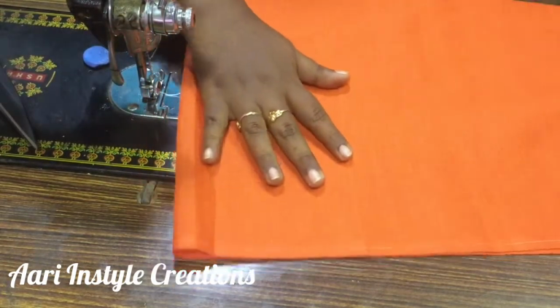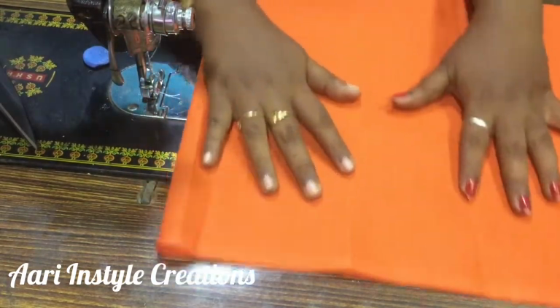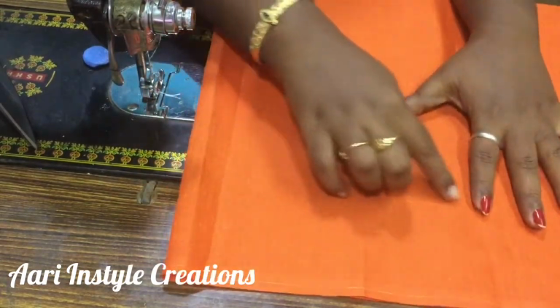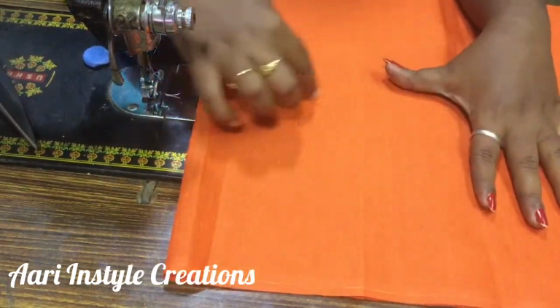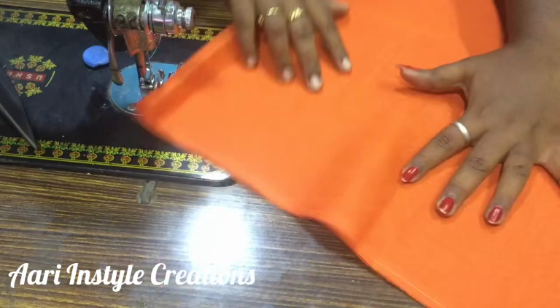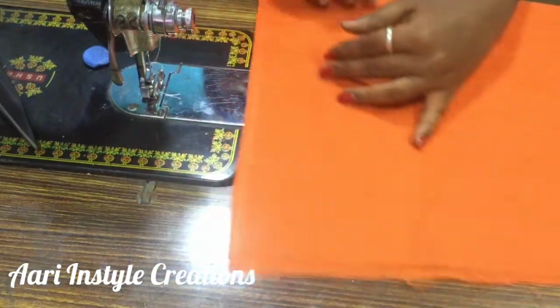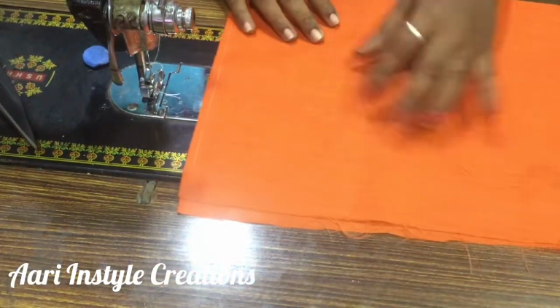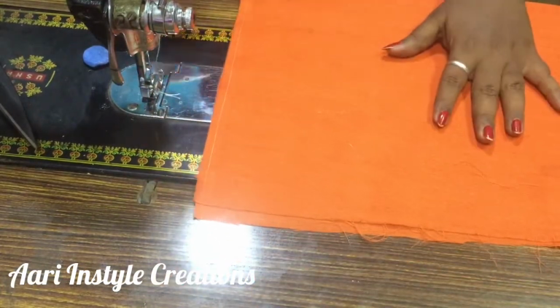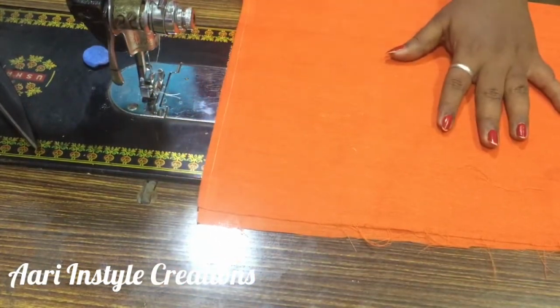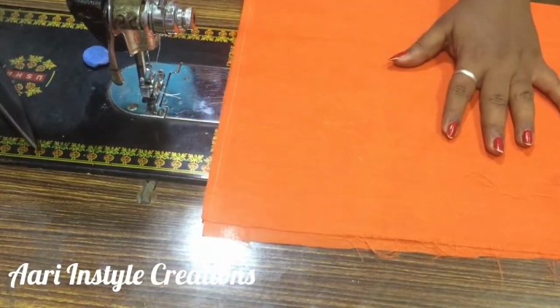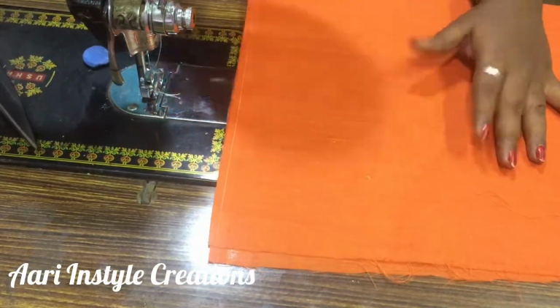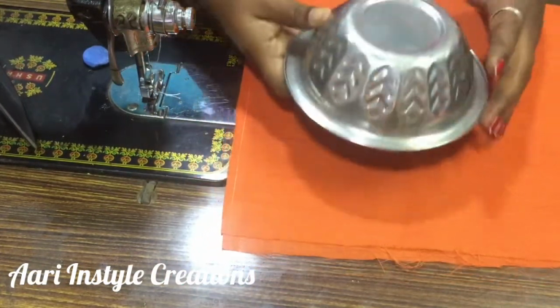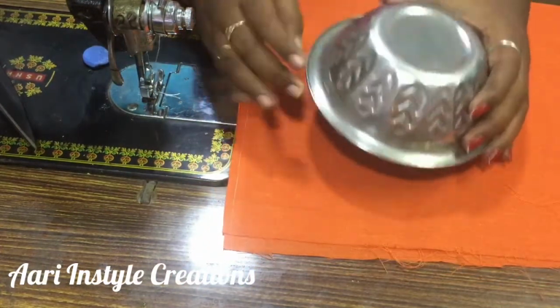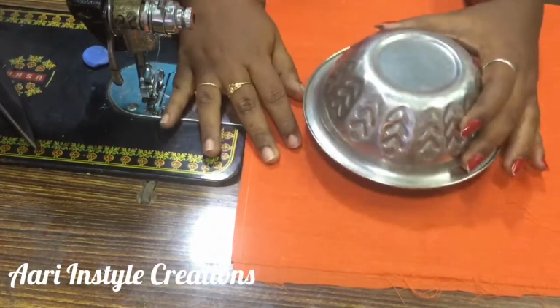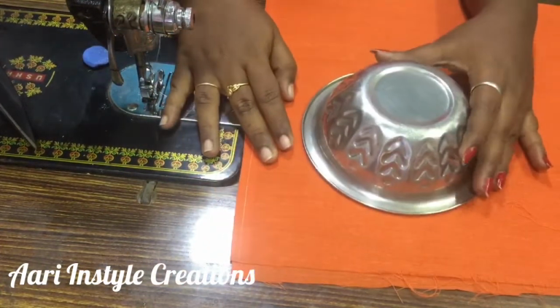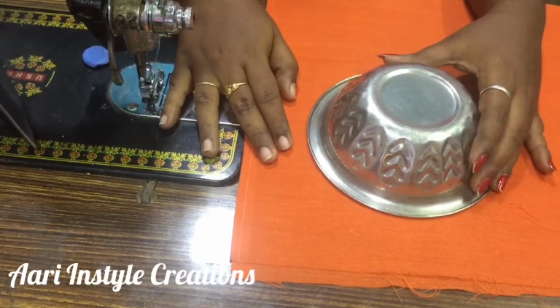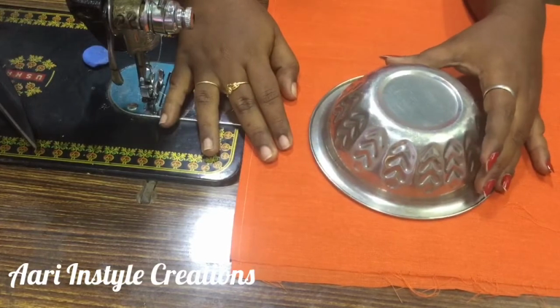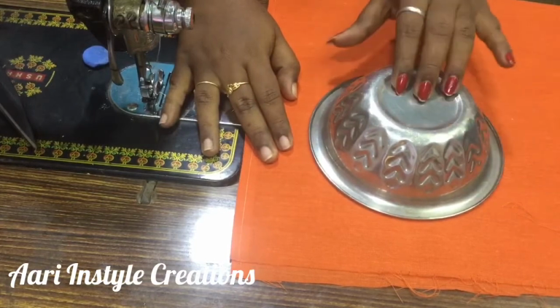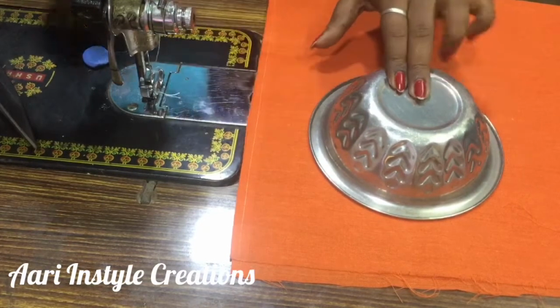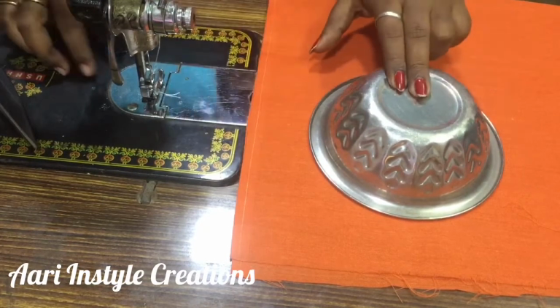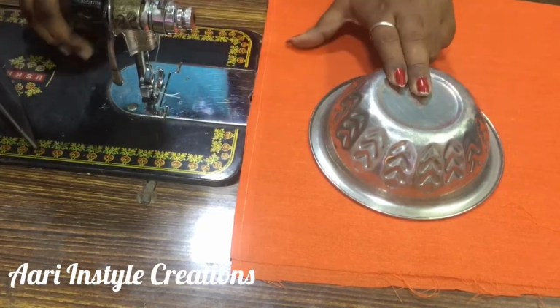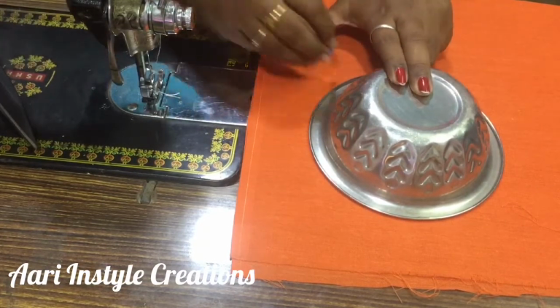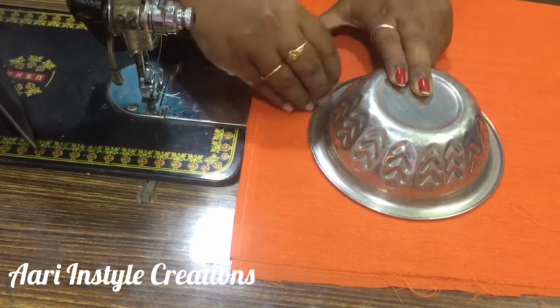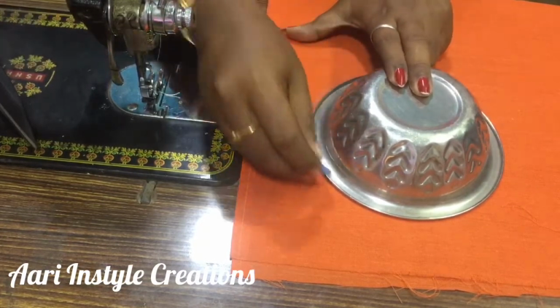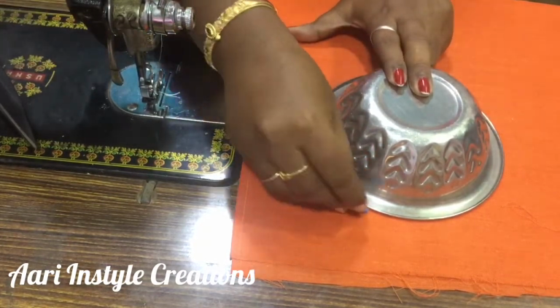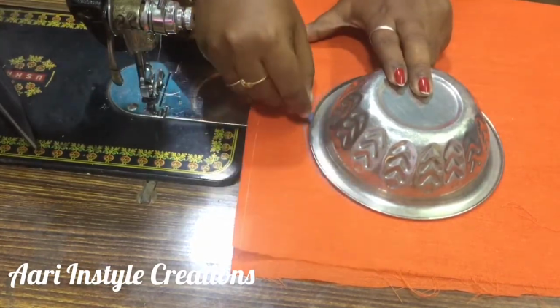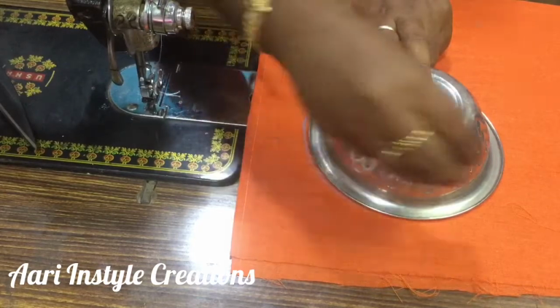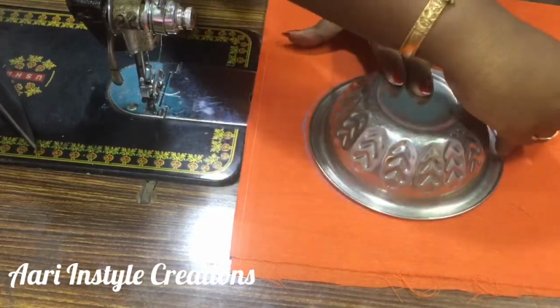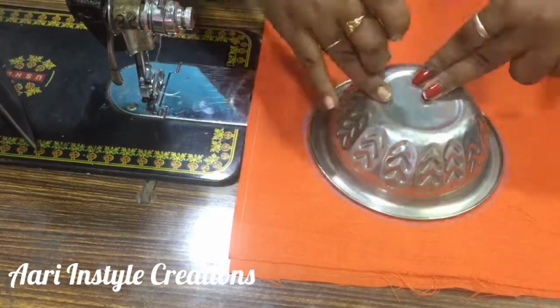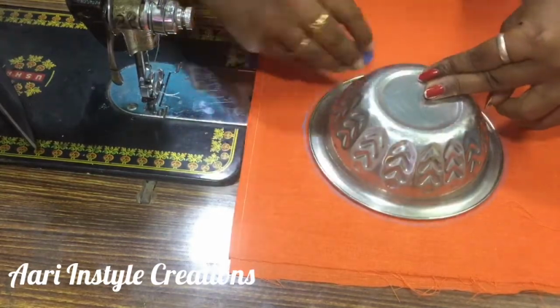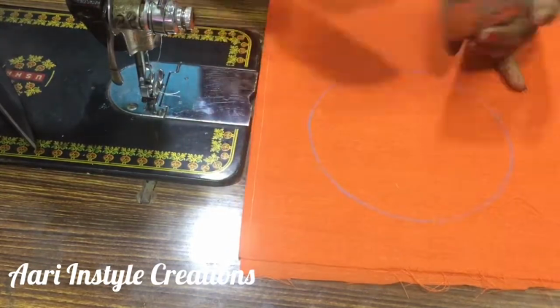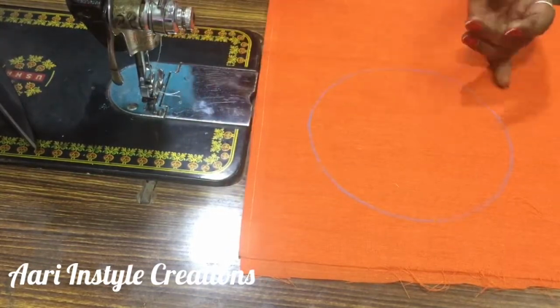We are going to cut a single fold. Now we can draw a circle shape — we are going to draw a bowl. We are going to draw a round shape.